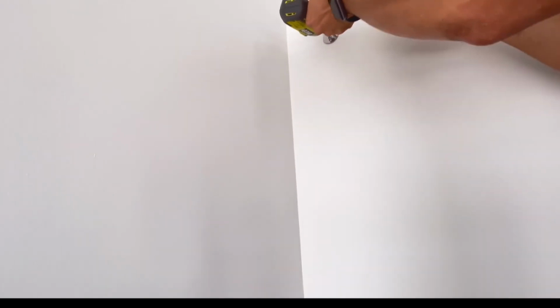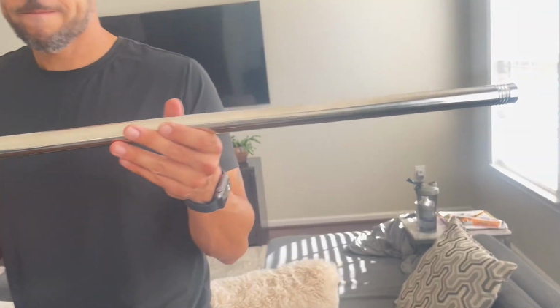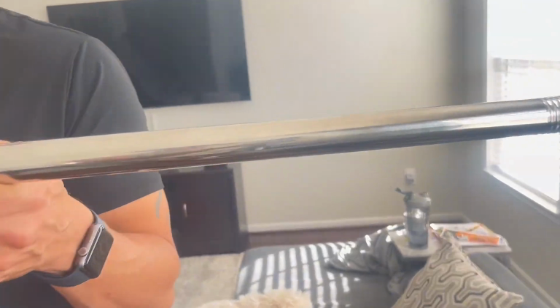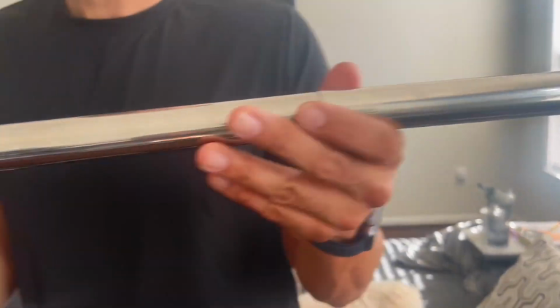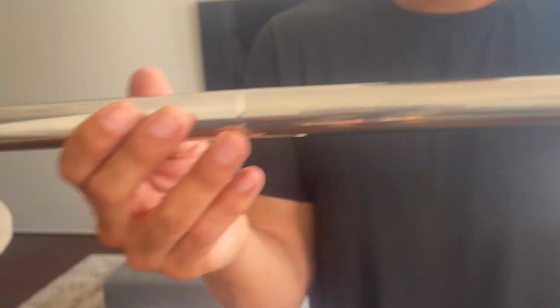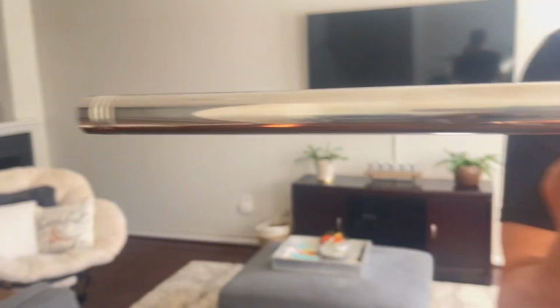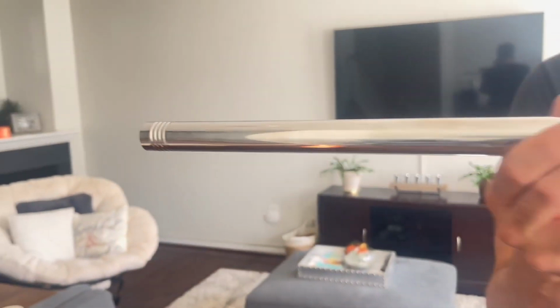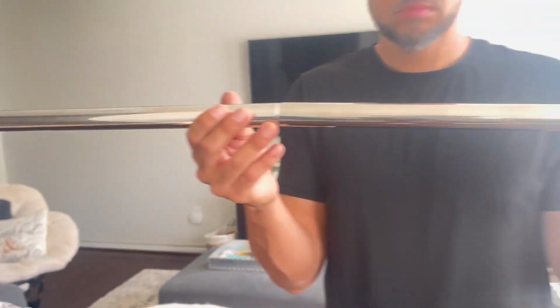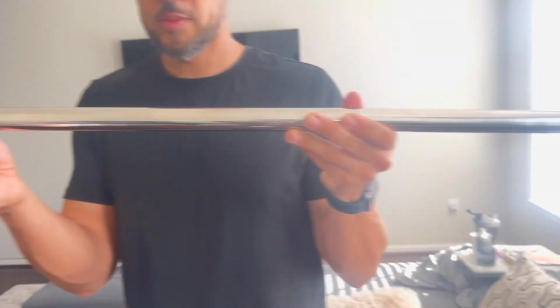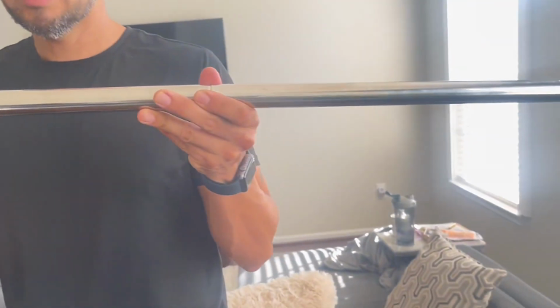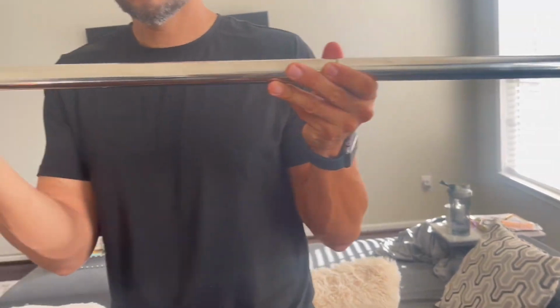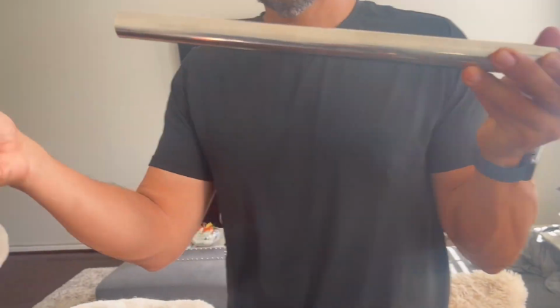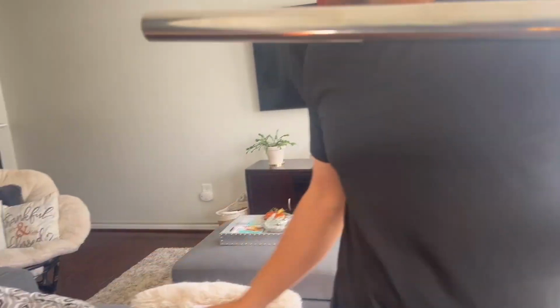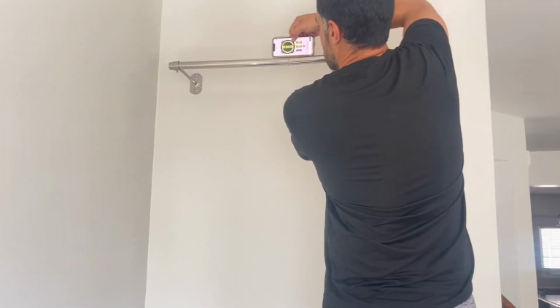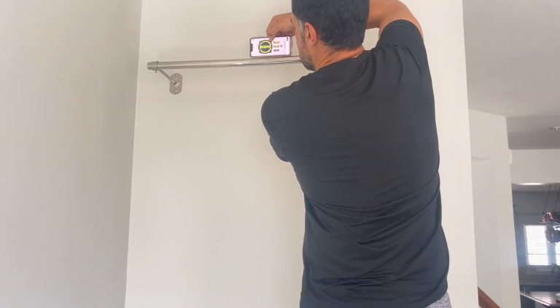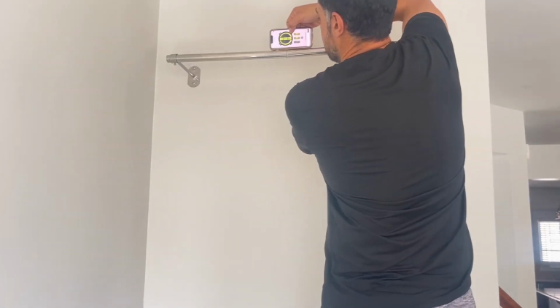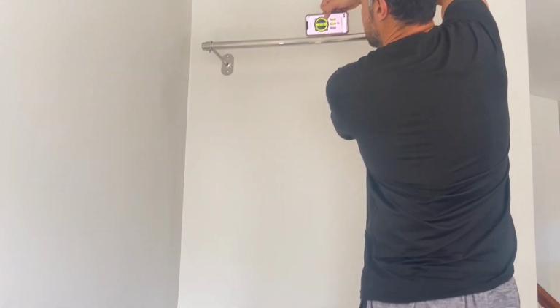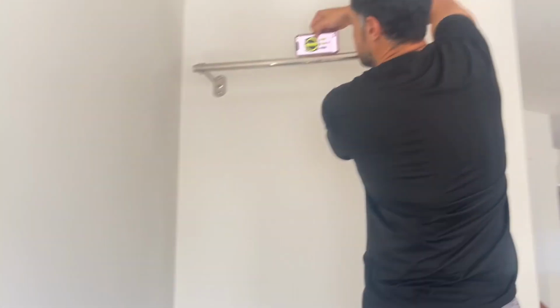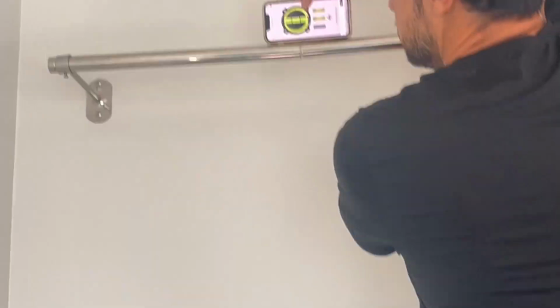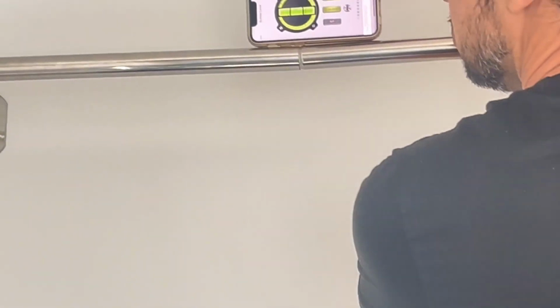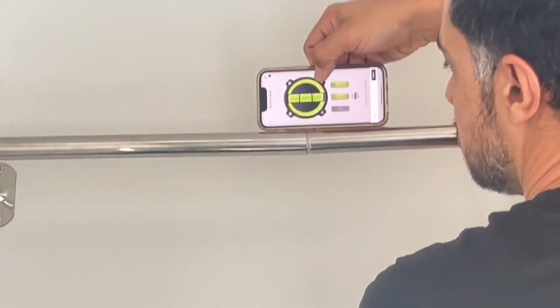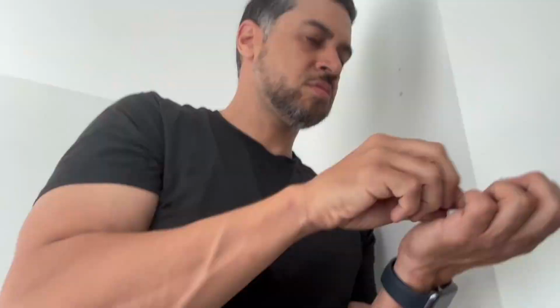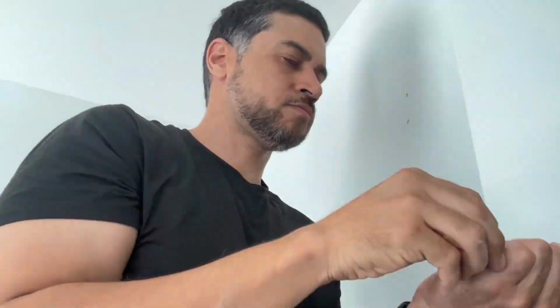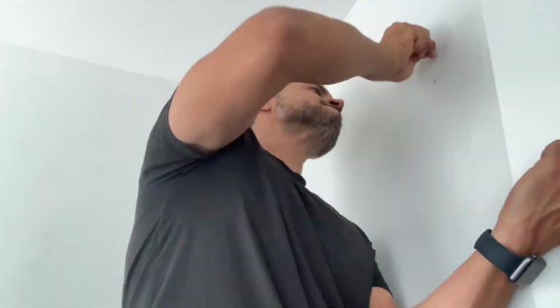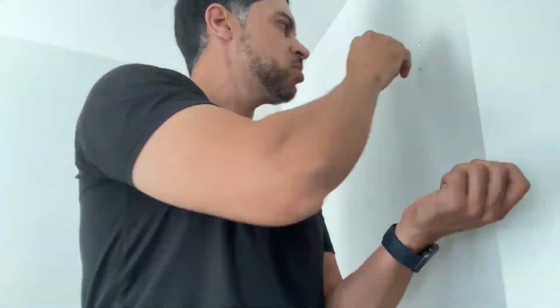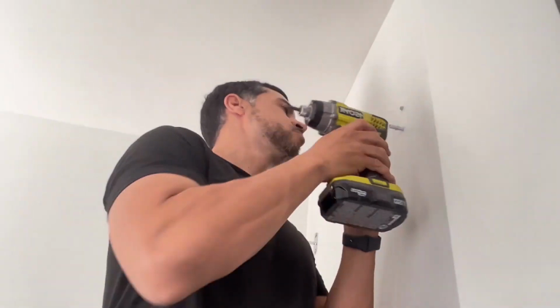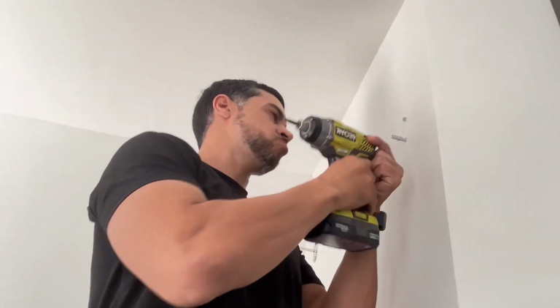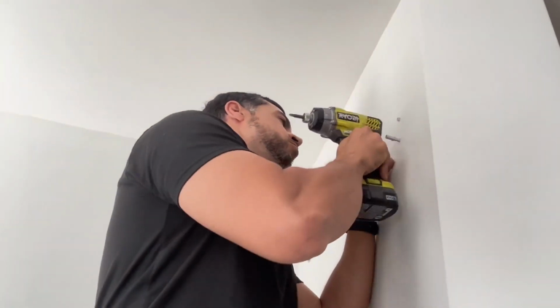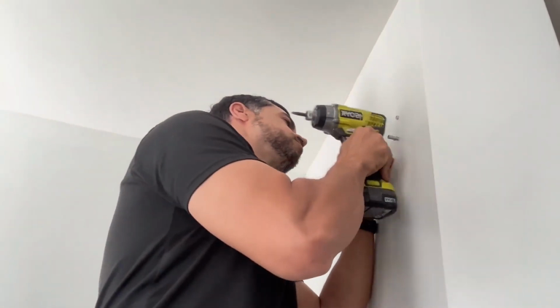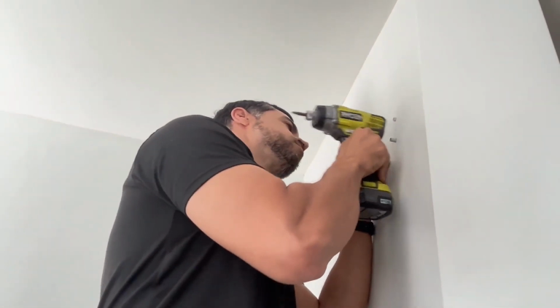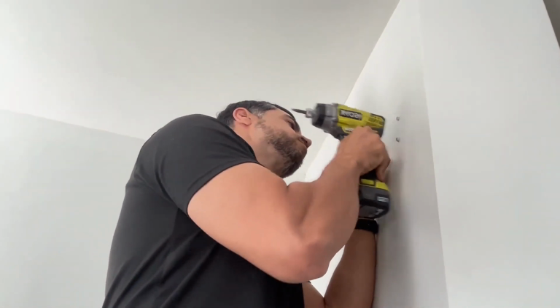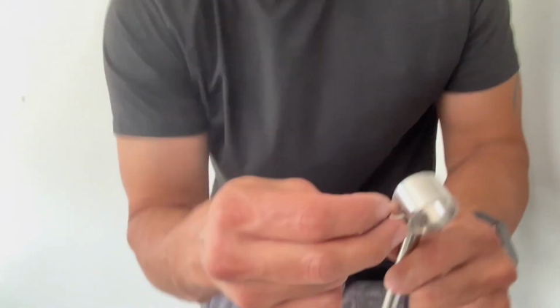Although this holder came with three rods, we only needed two for our particular wall. Next, you will want to use a leveler to make sure that your next holes are drilled into the proper position. Then you would just repeat what you did on the opposite side.